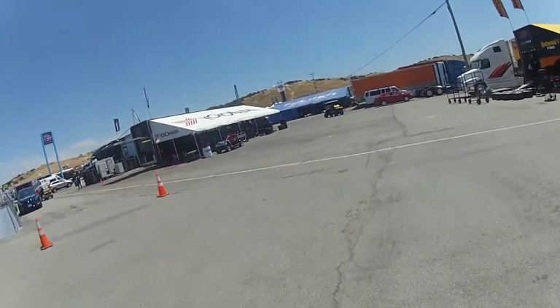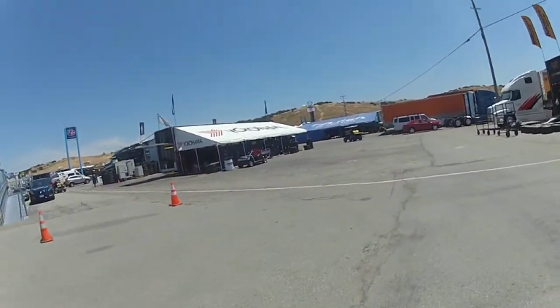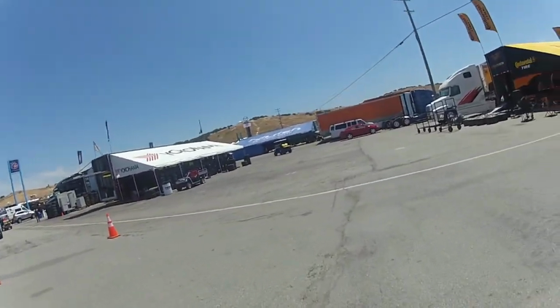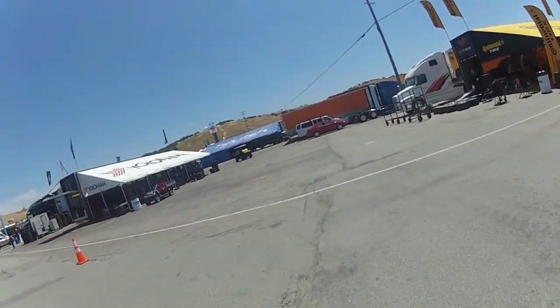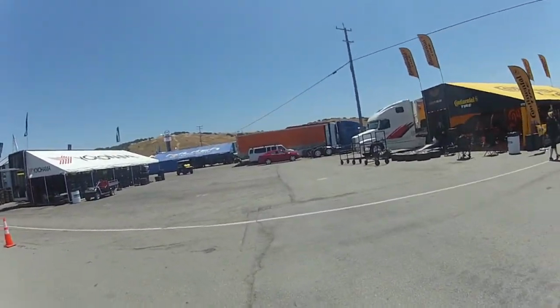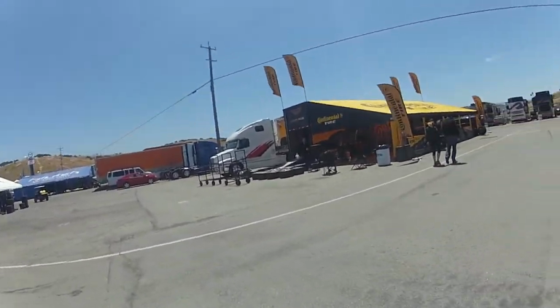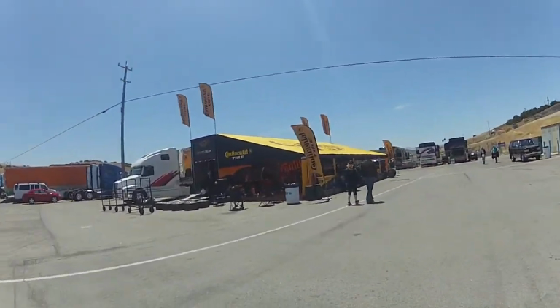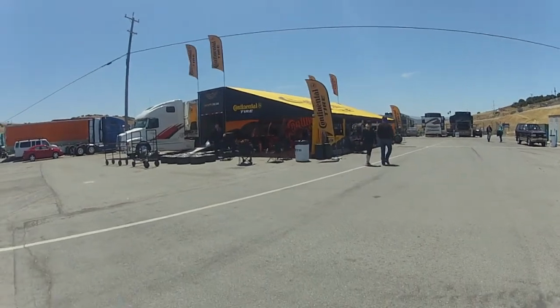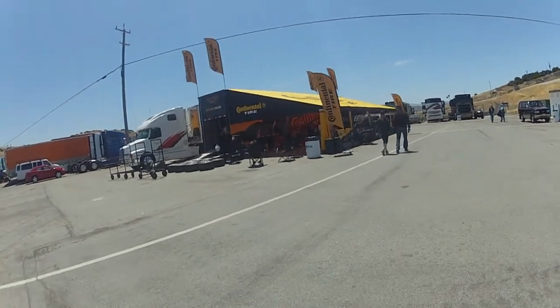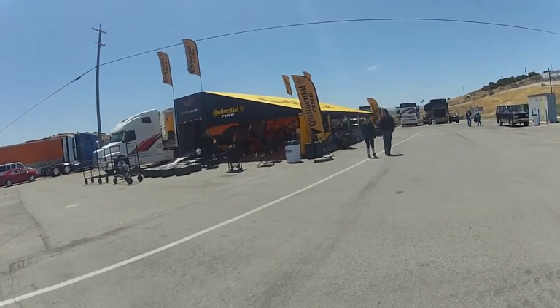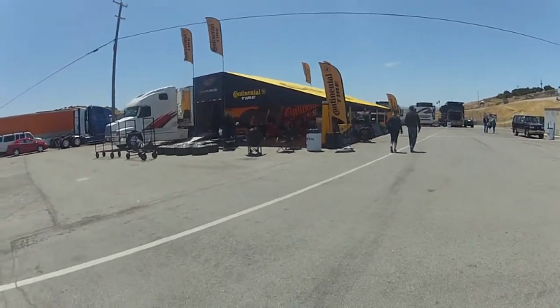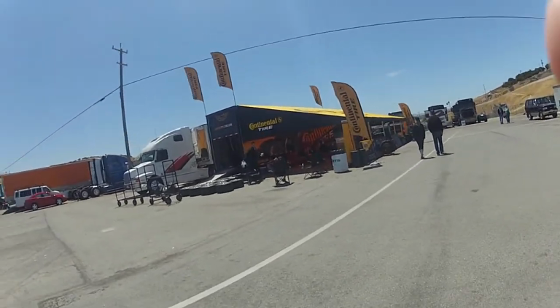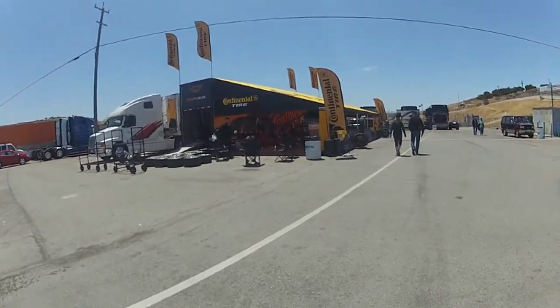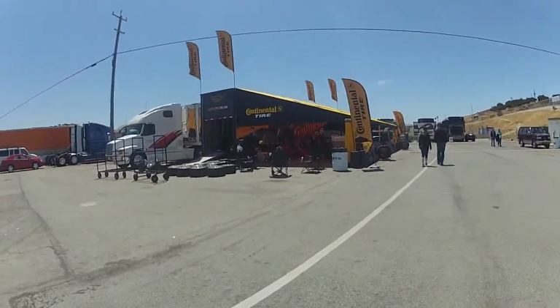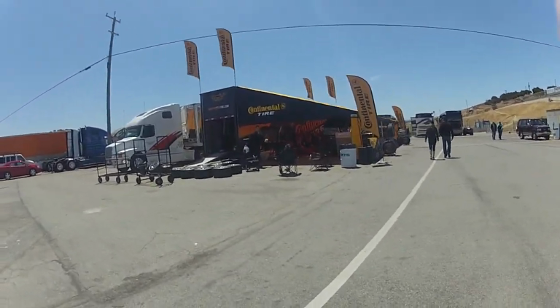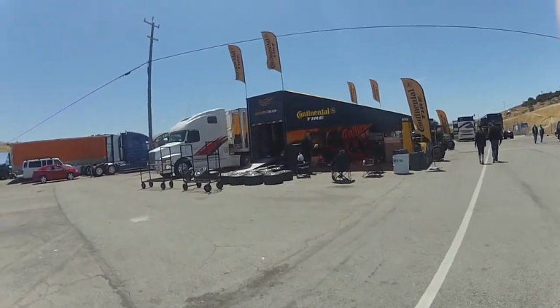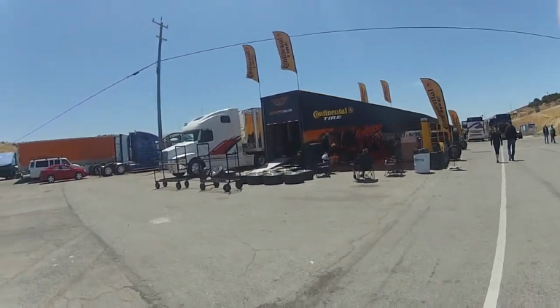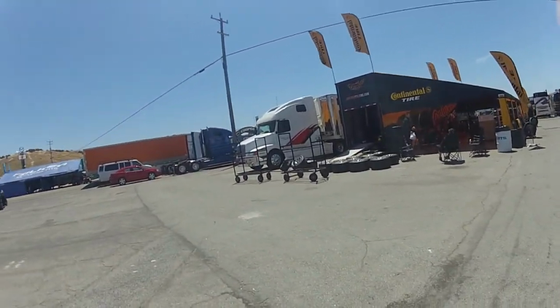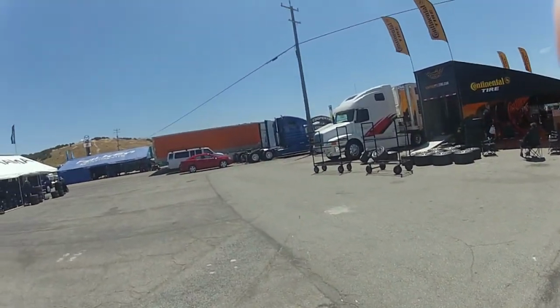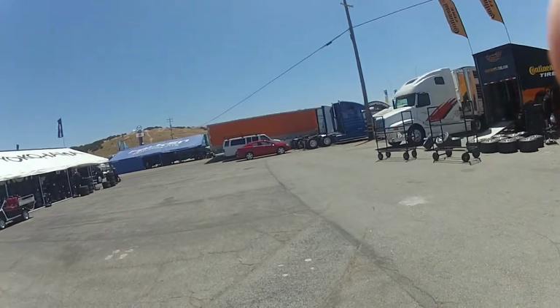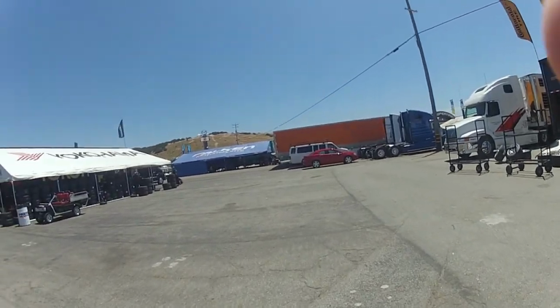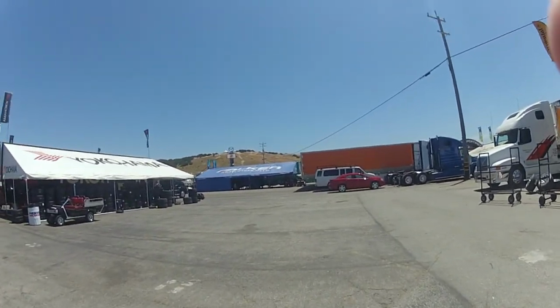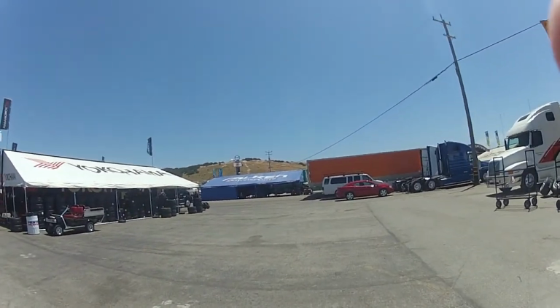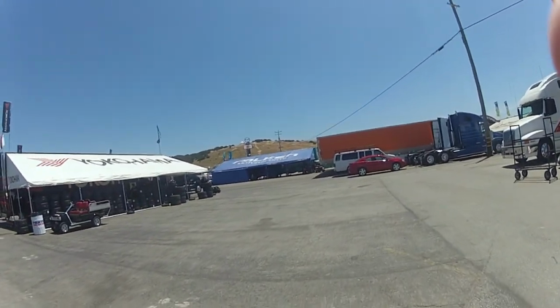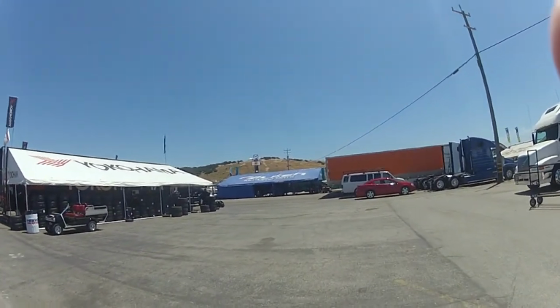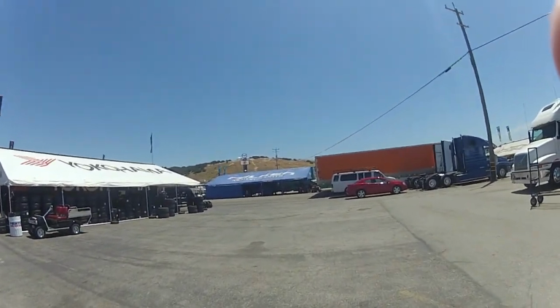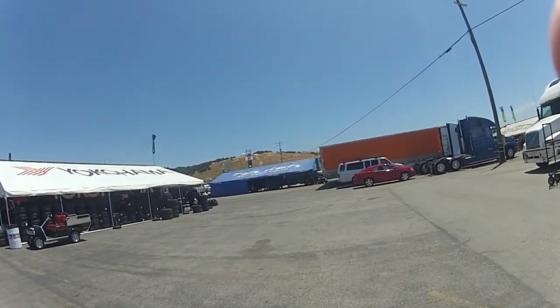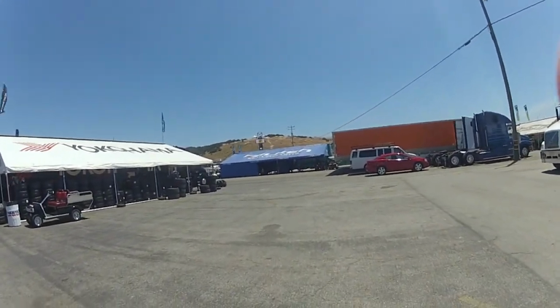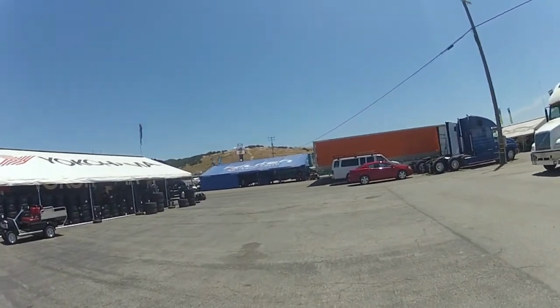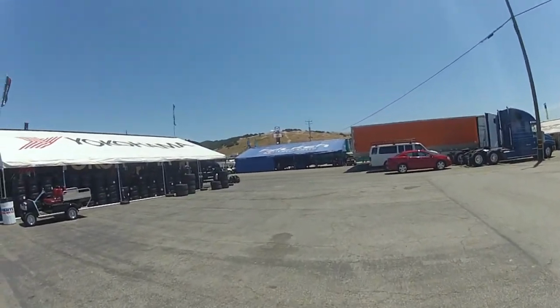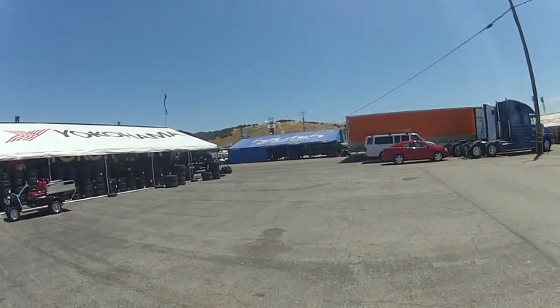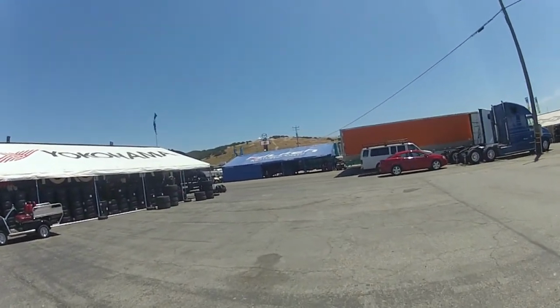All right, so I'm on my way back. Here's the Cottonelle tire support. And that's the hill.